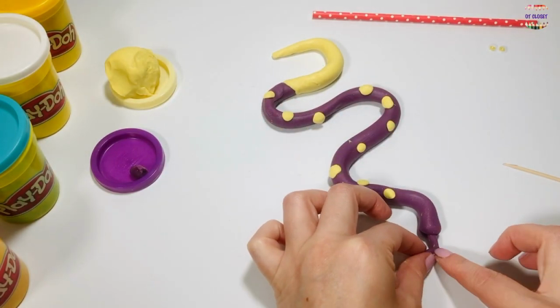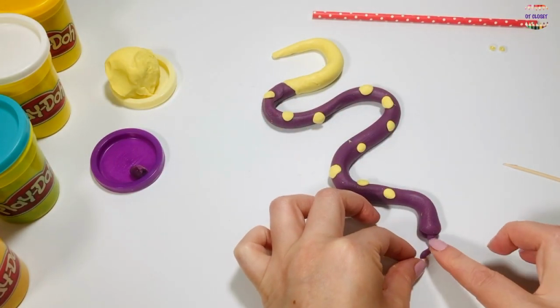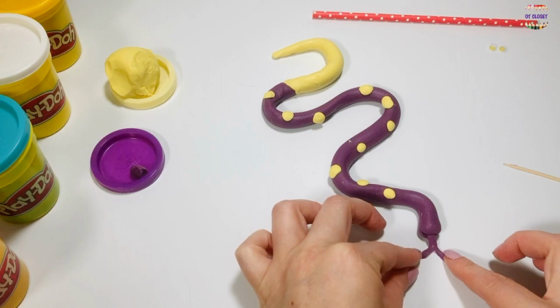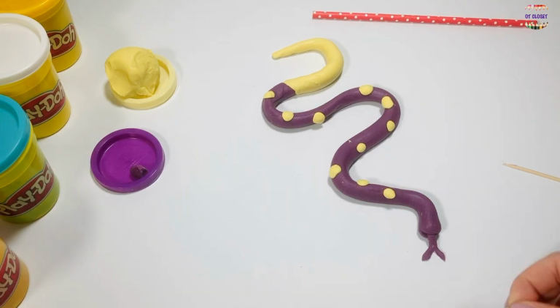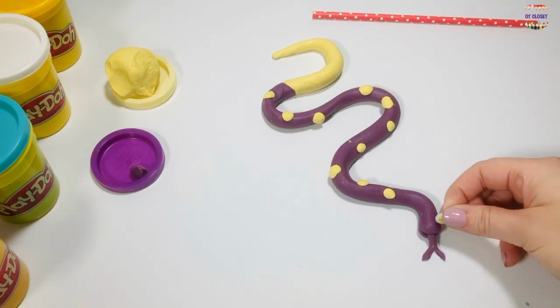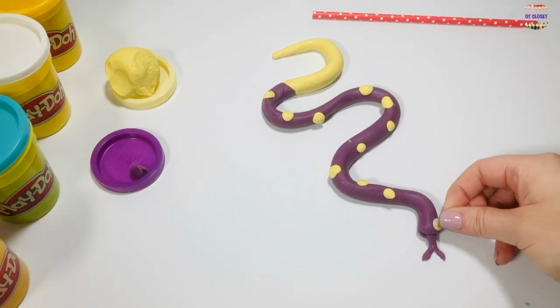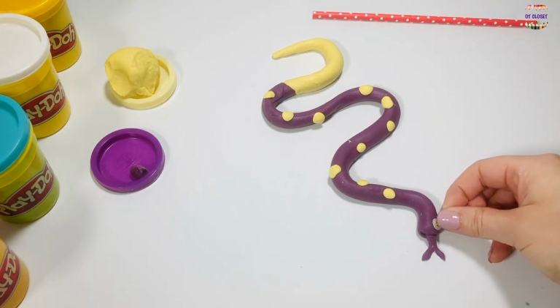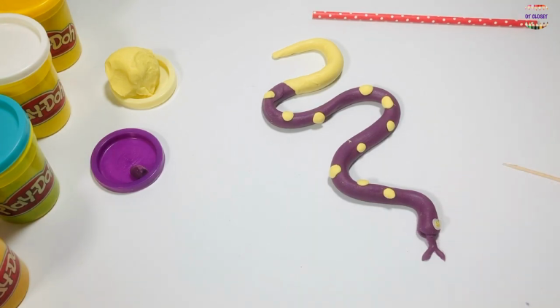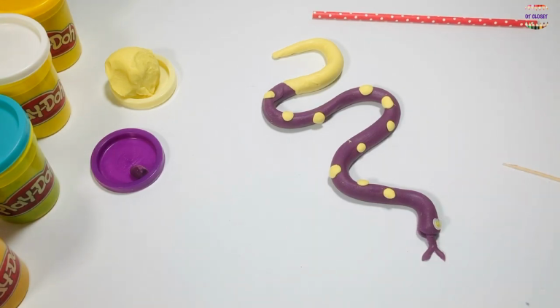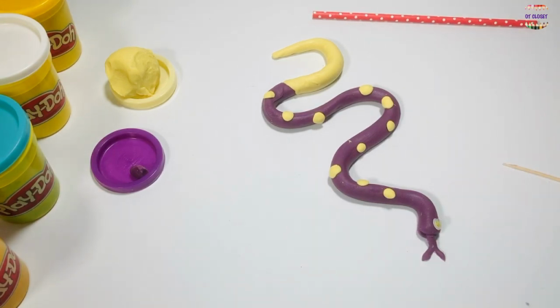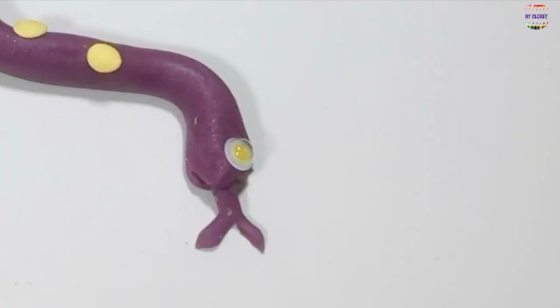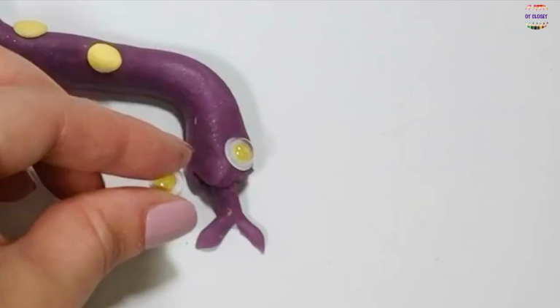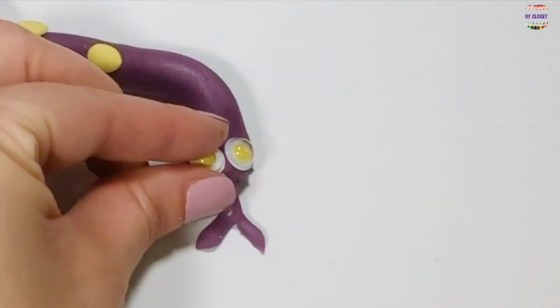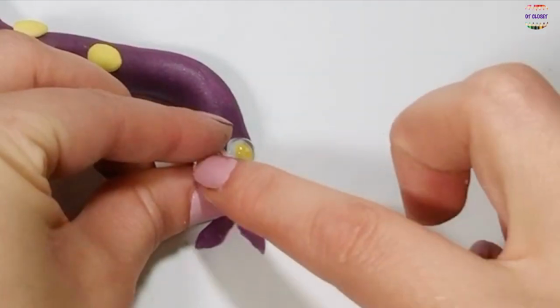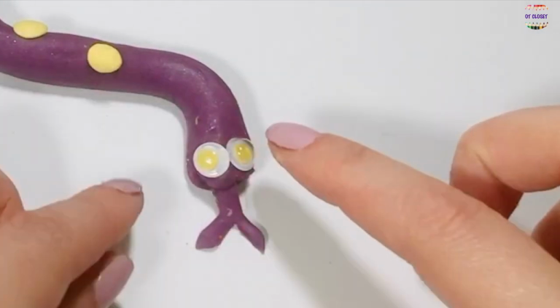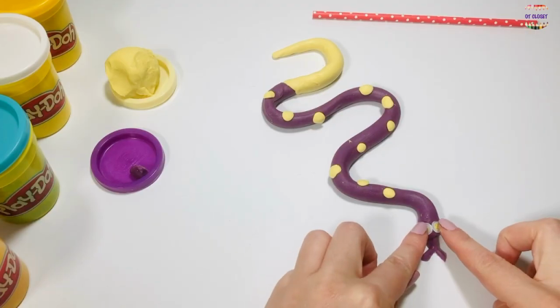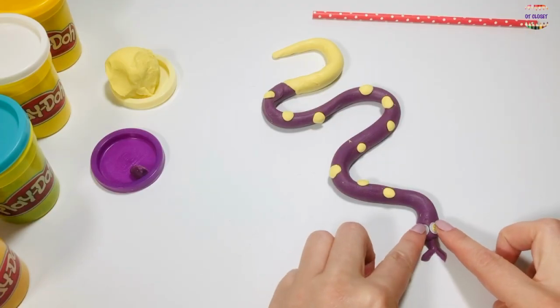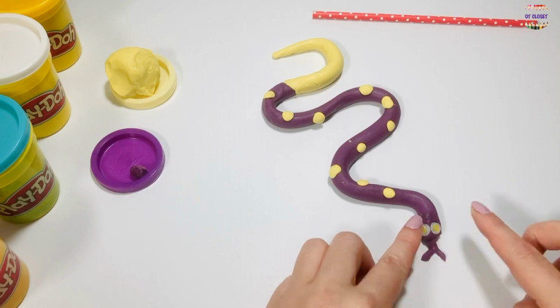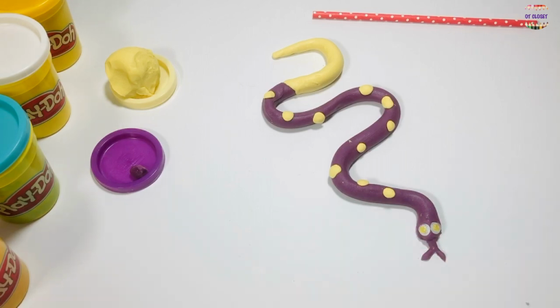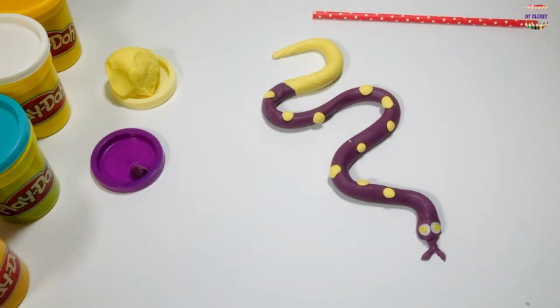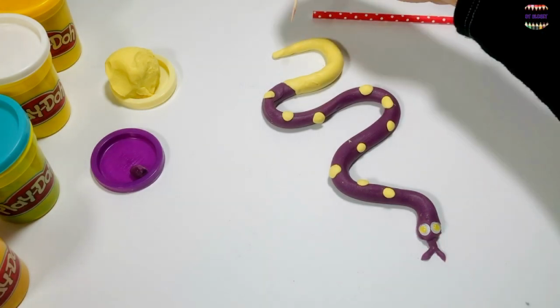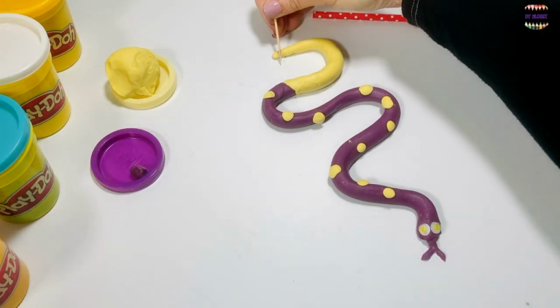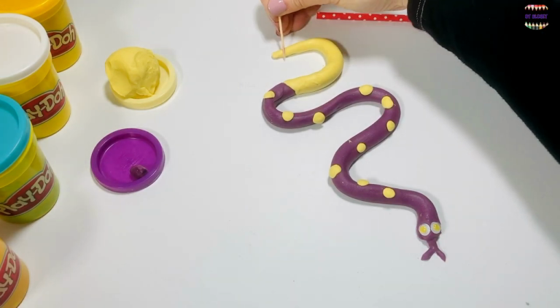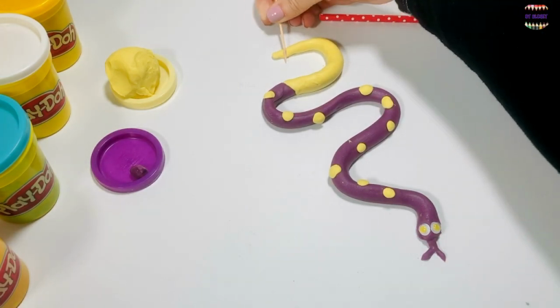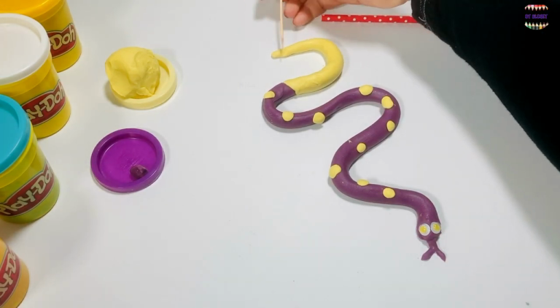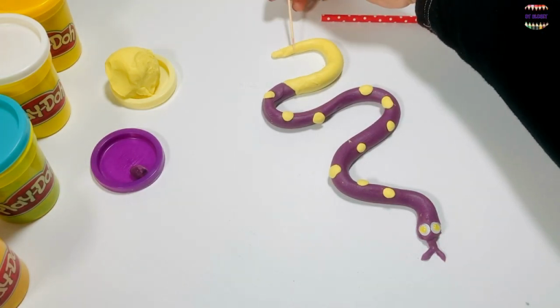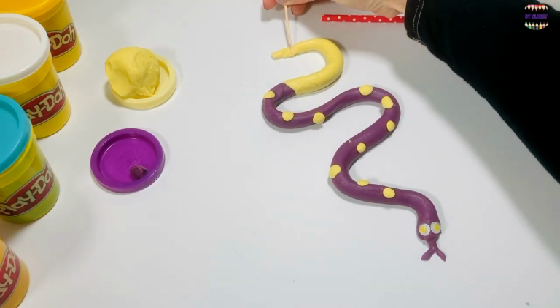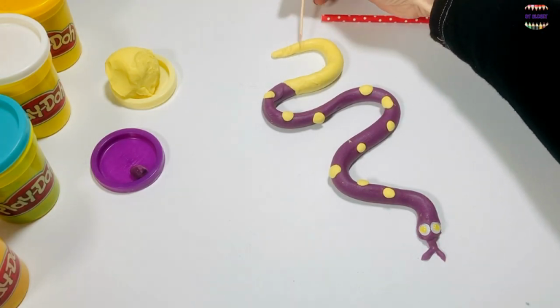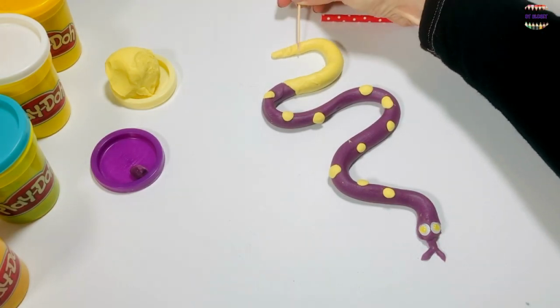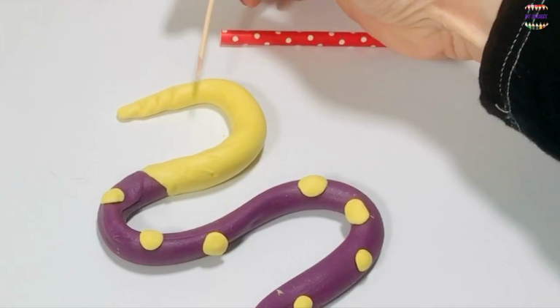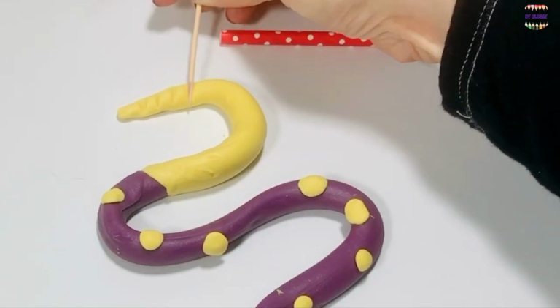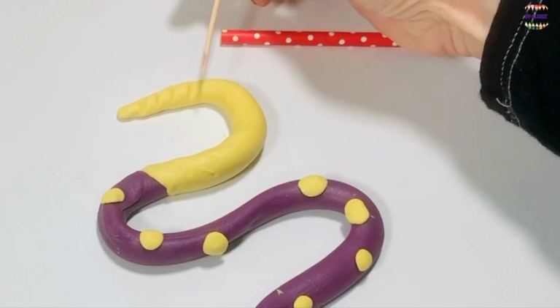Now it's time for two googly eyes. Use the toothpick and make the lines on its tail to make it look like a rattlesnake.